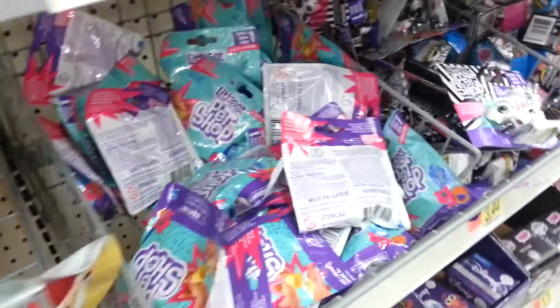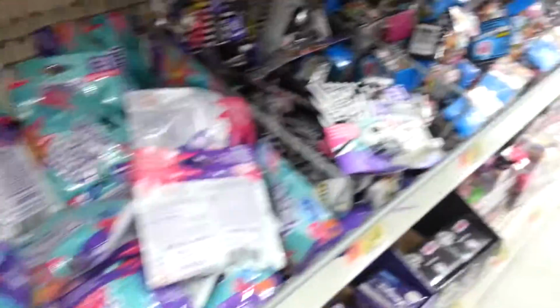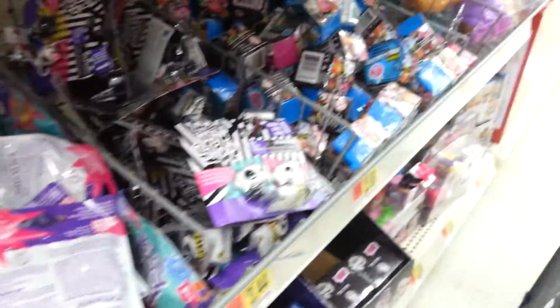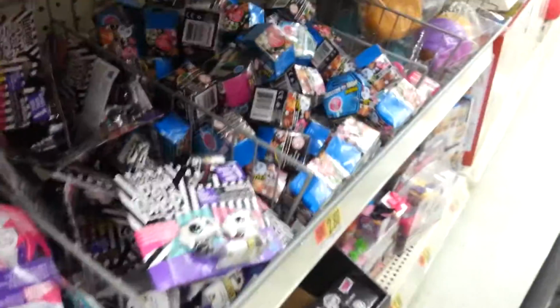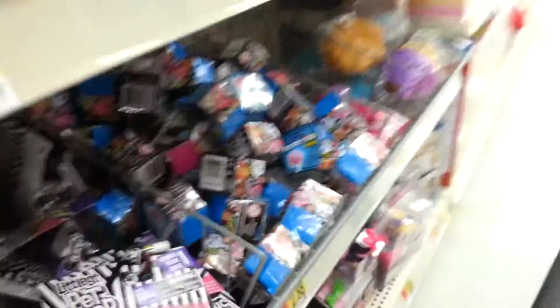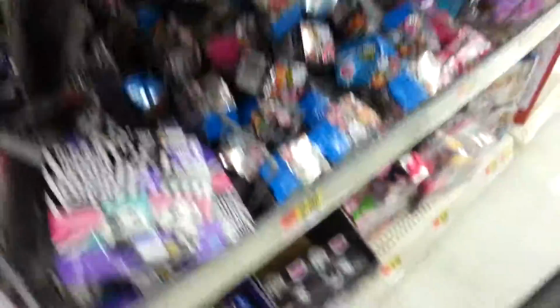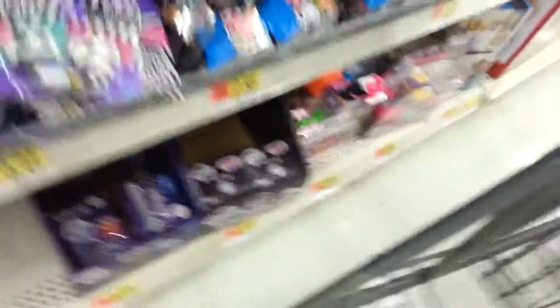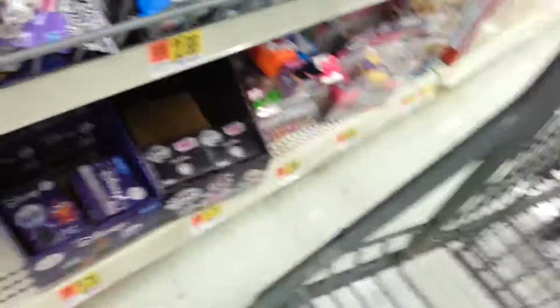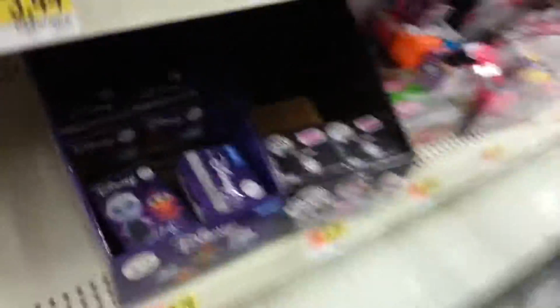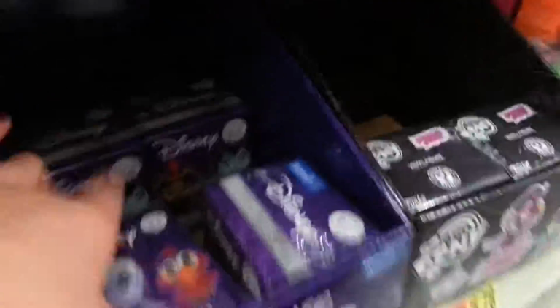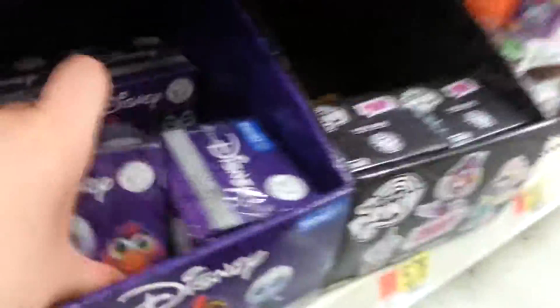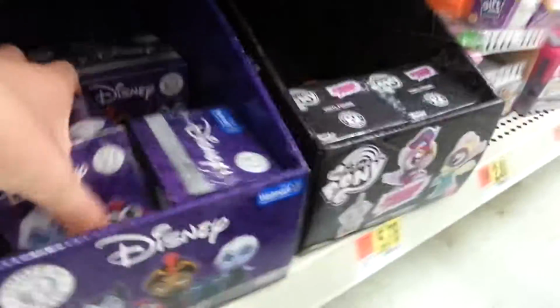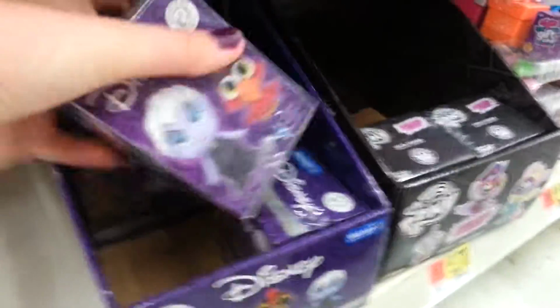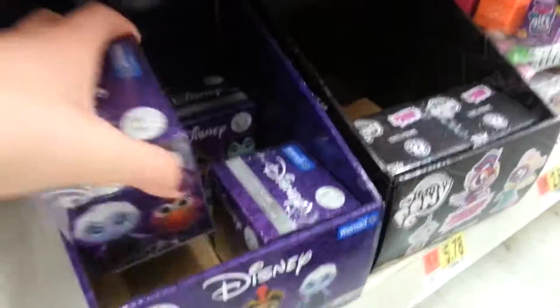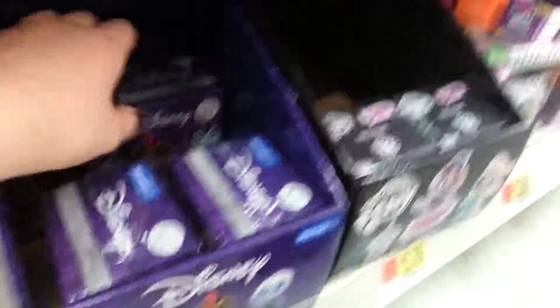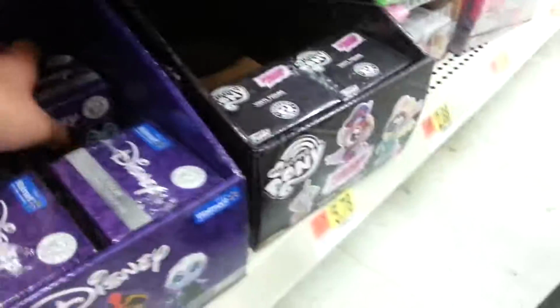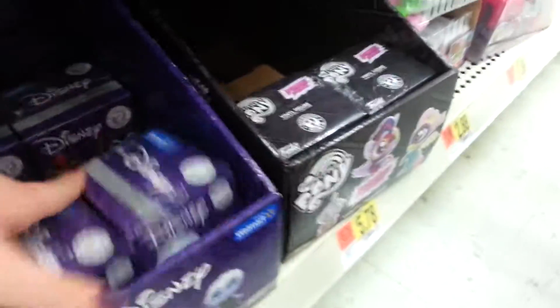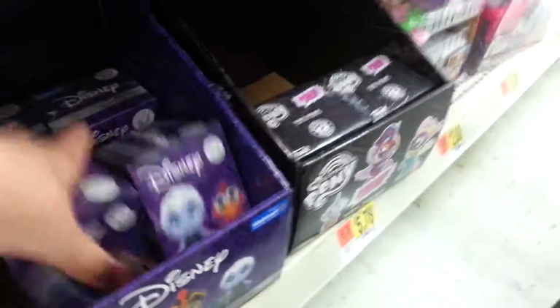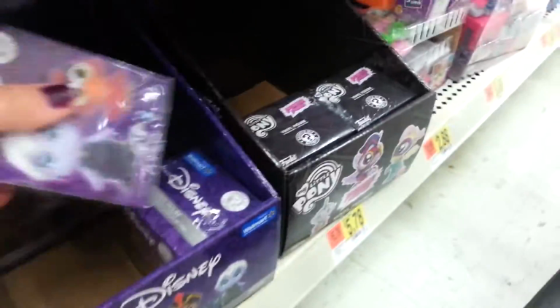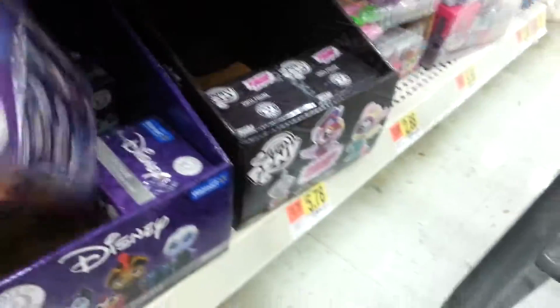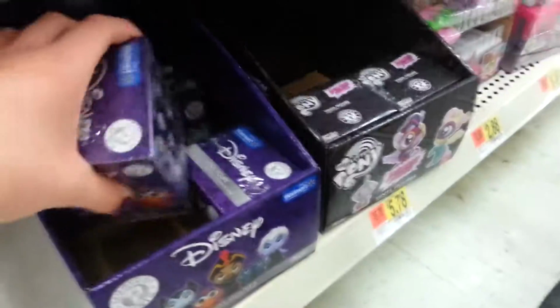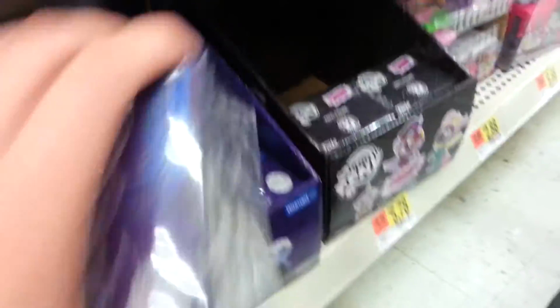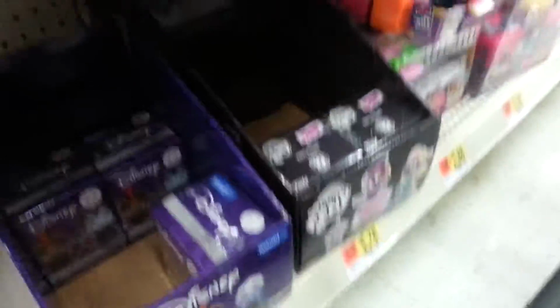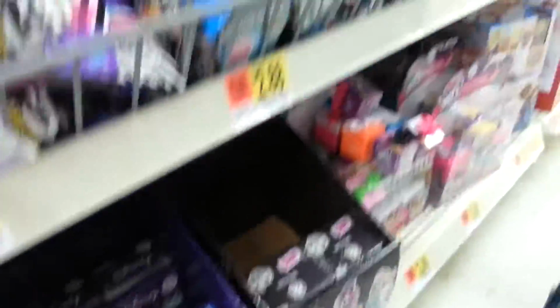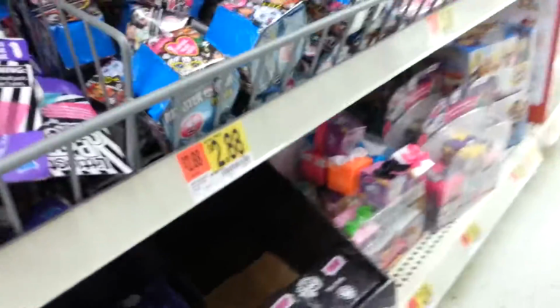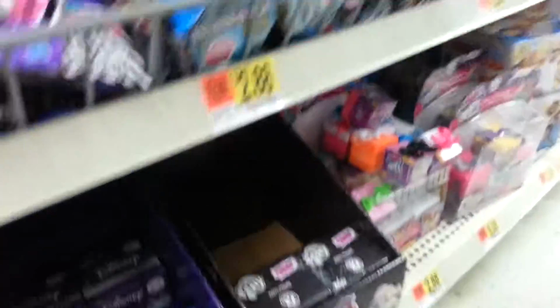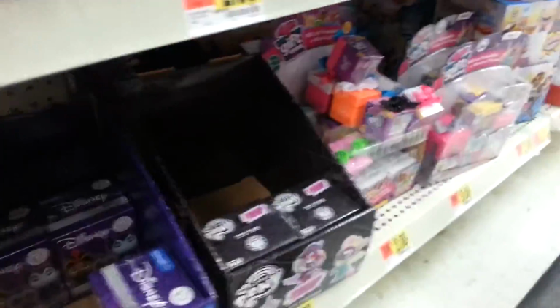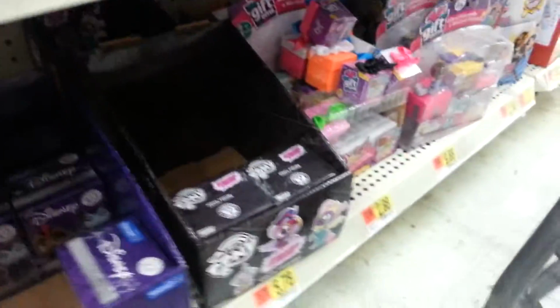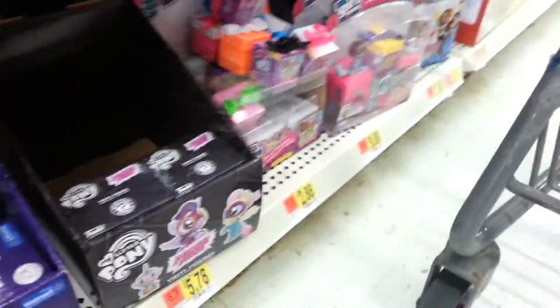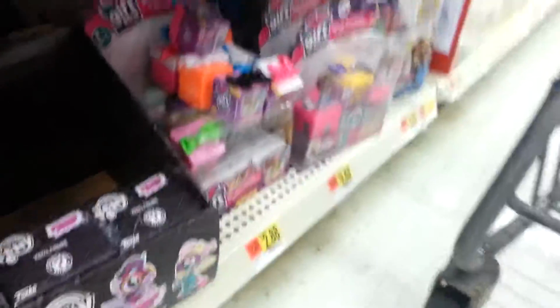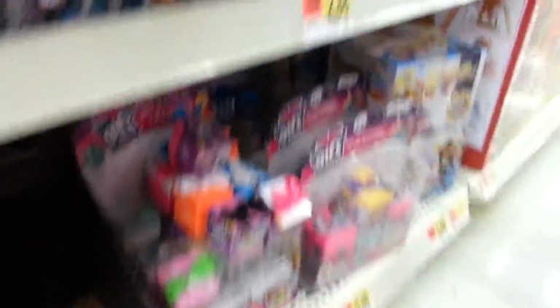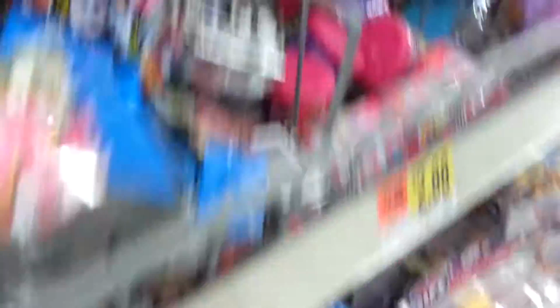Littlest Pet Shops. Monster High Minis. They've got some Funkos down there. They have more of these — yes, this one's lighter than the other one I have. I'm going to get this because I know it's not a duplicate. I might get another one, but I'm not sure.